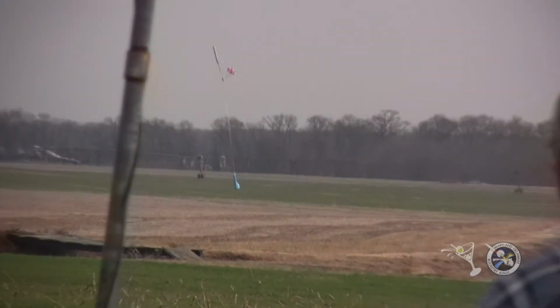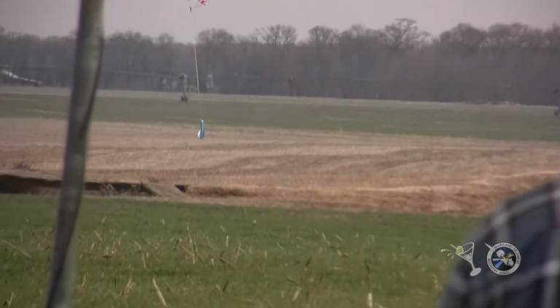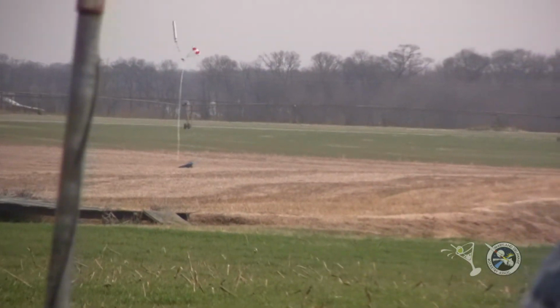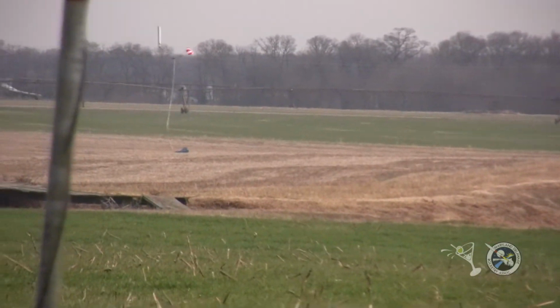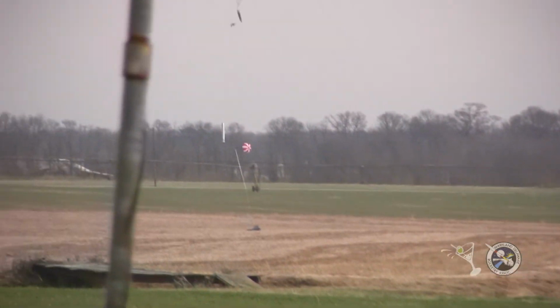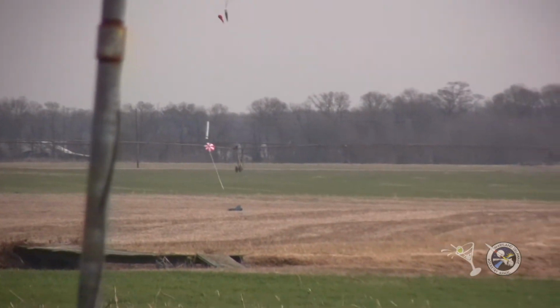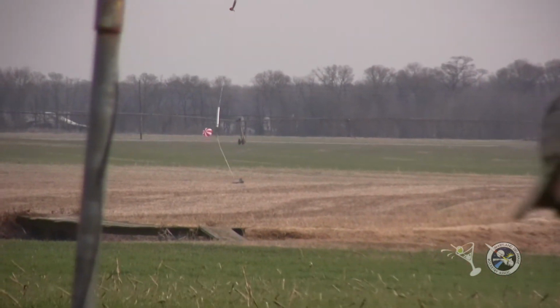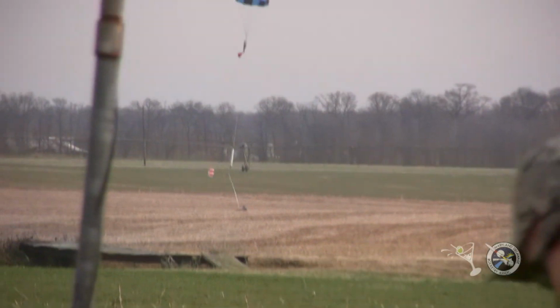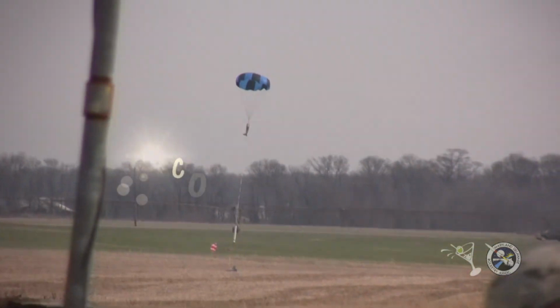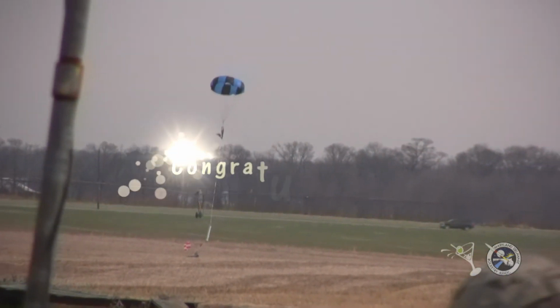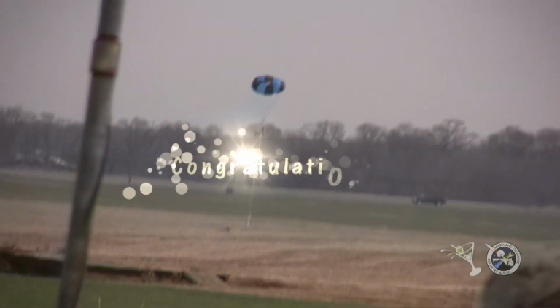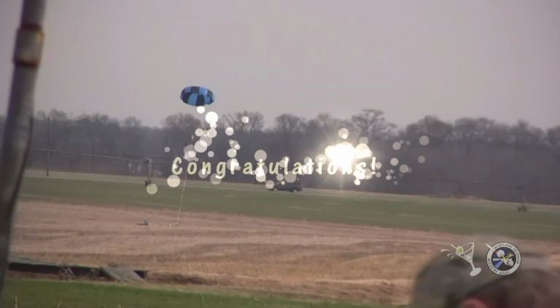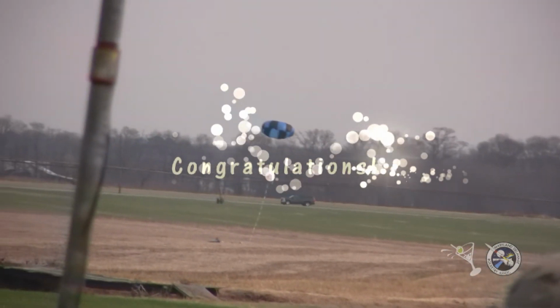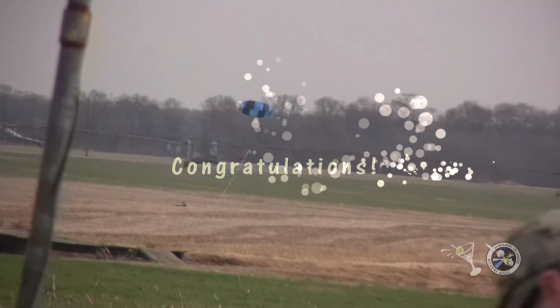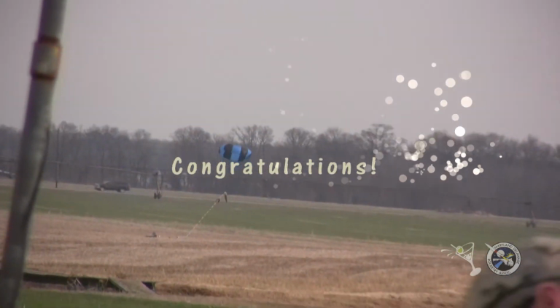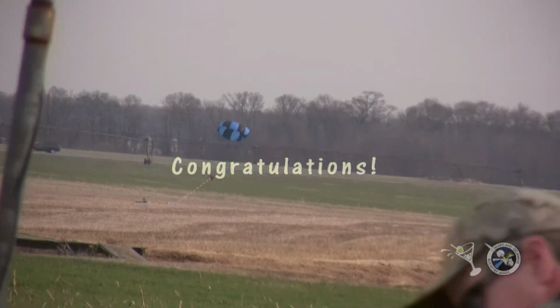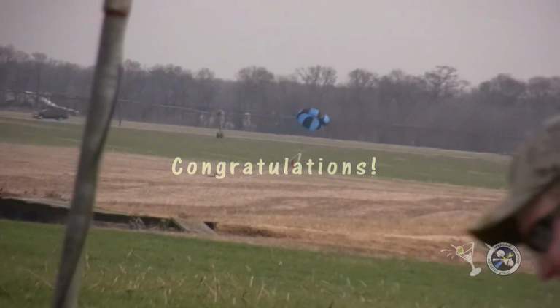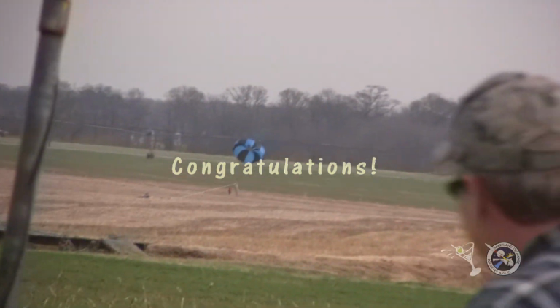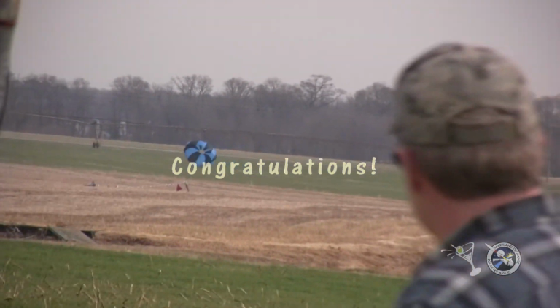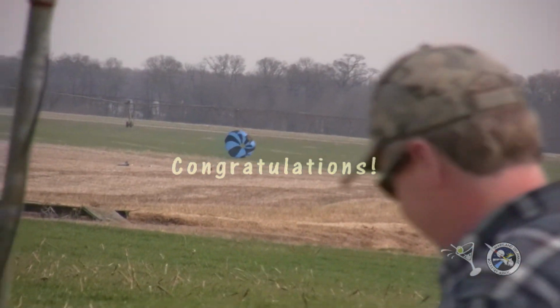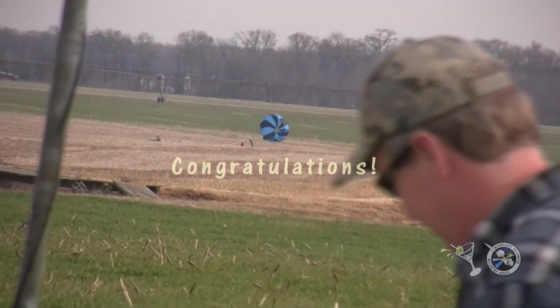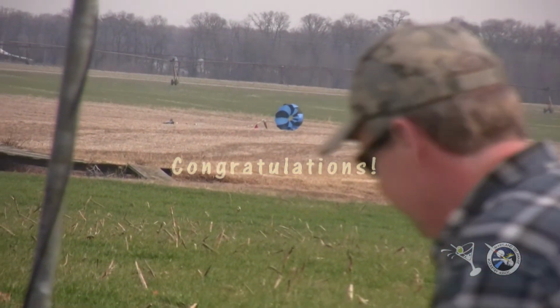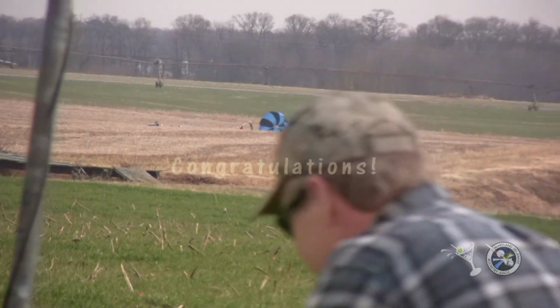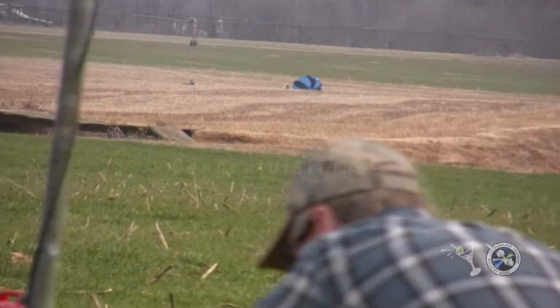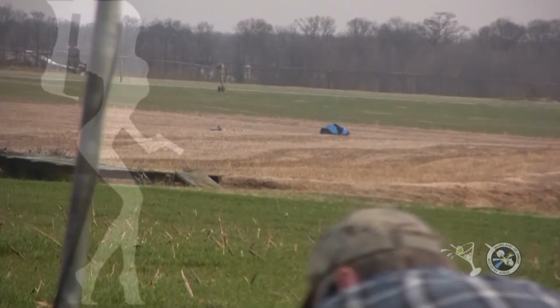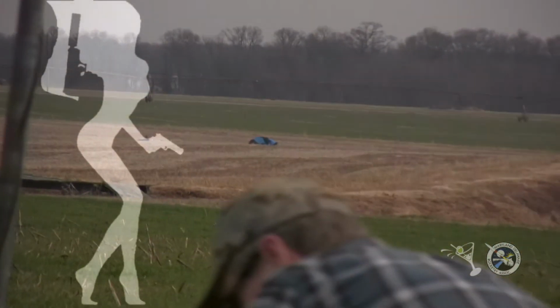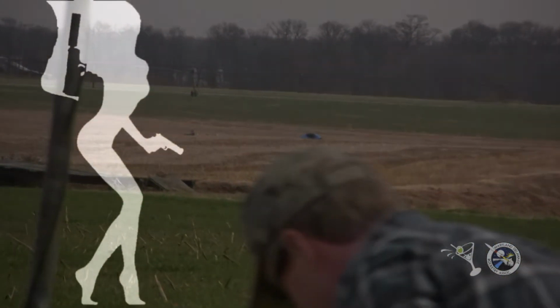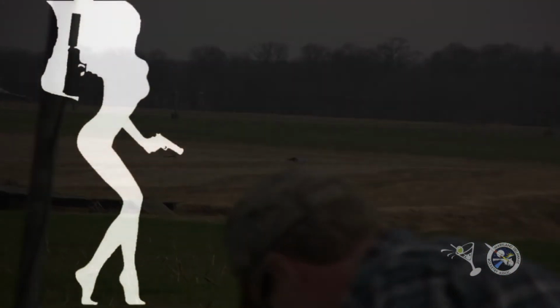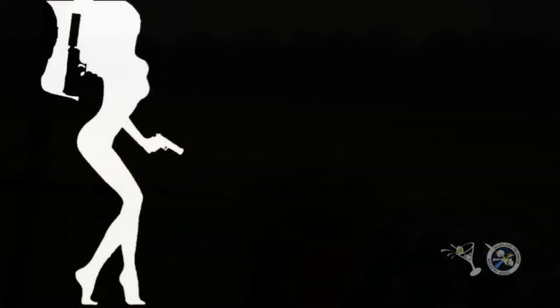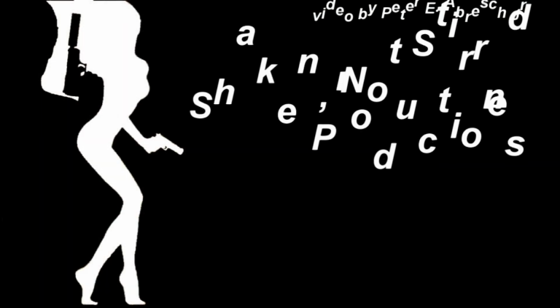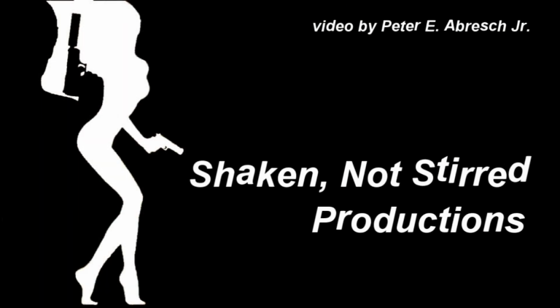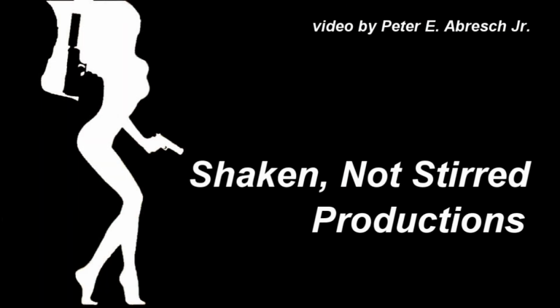All right, congratulations. That's the state. Thank you.